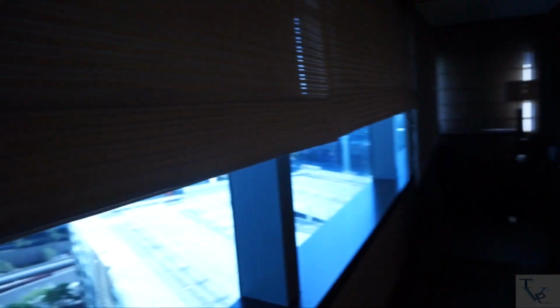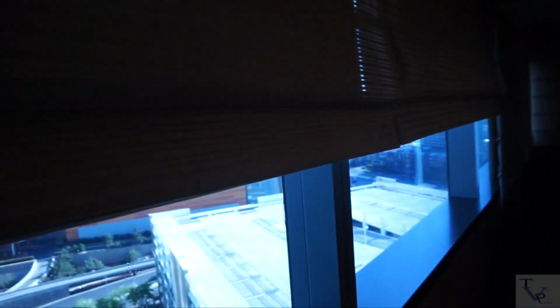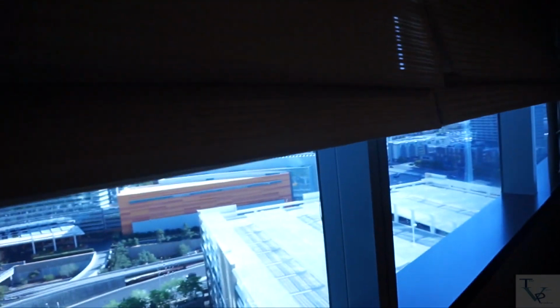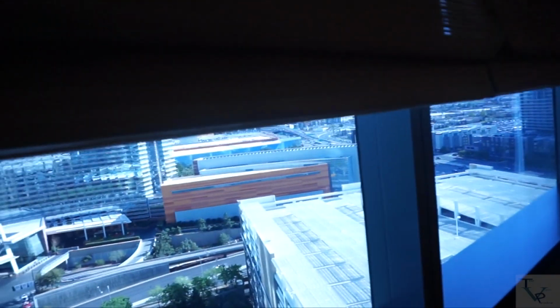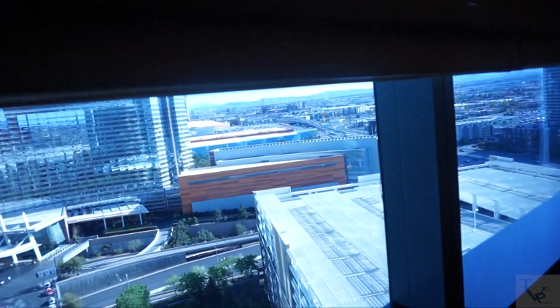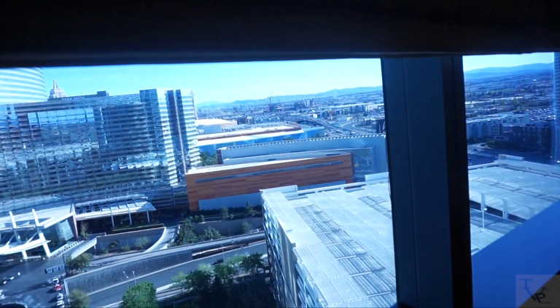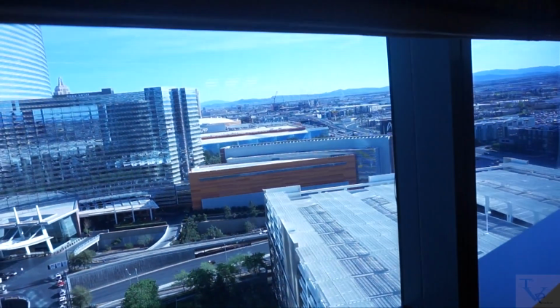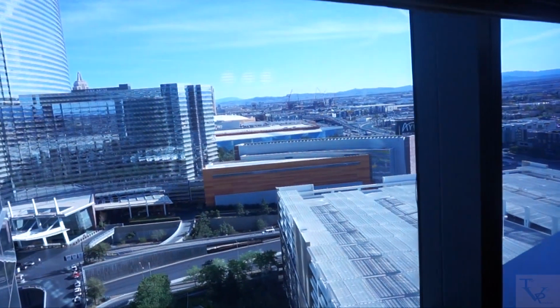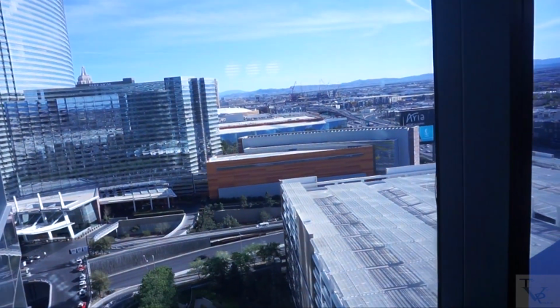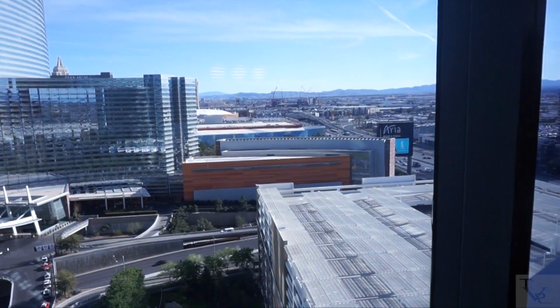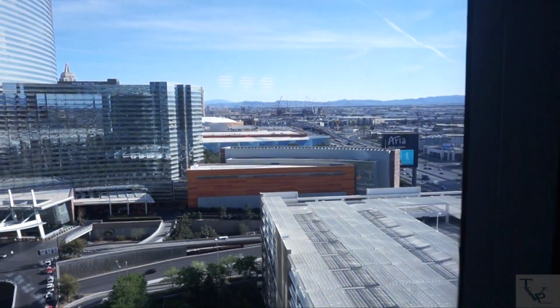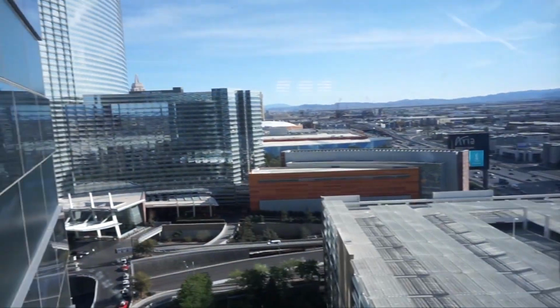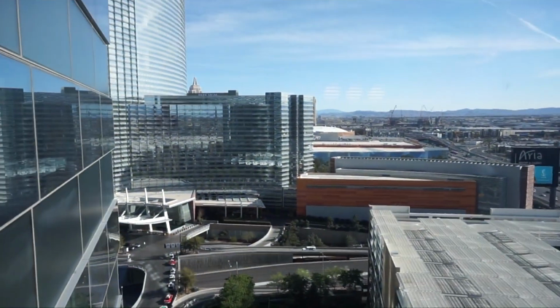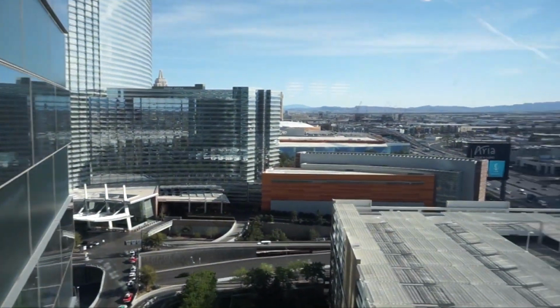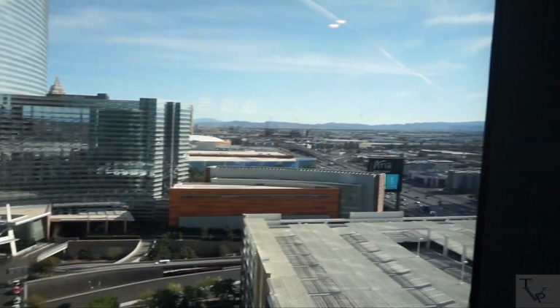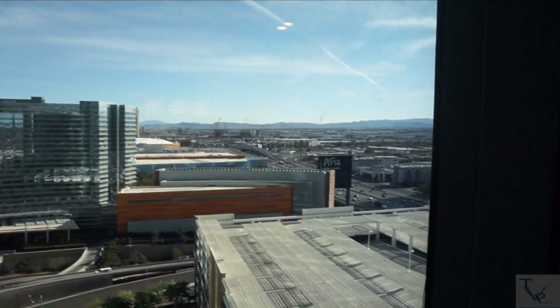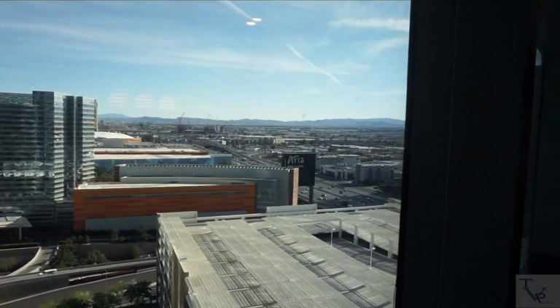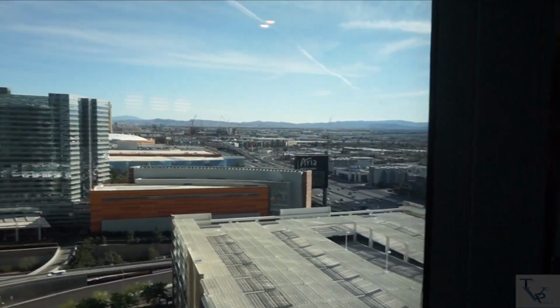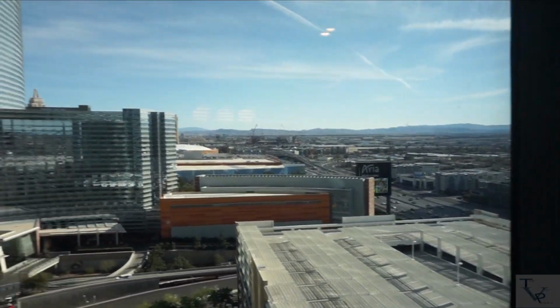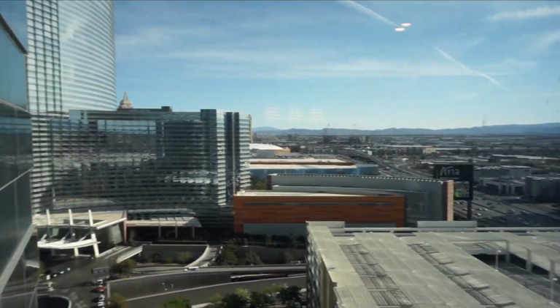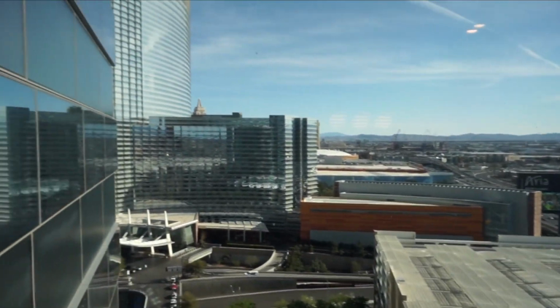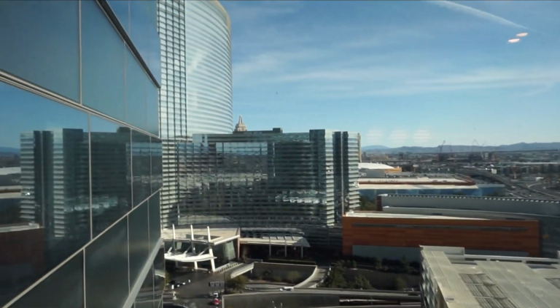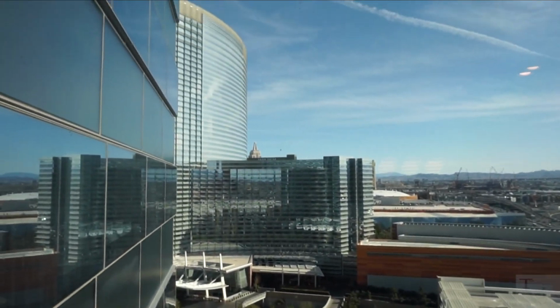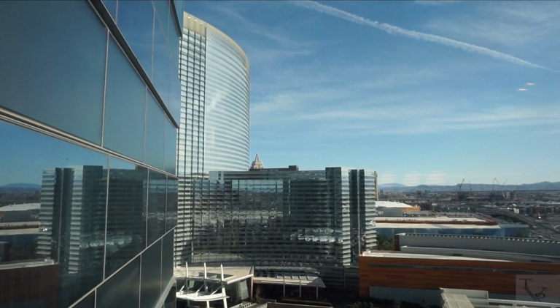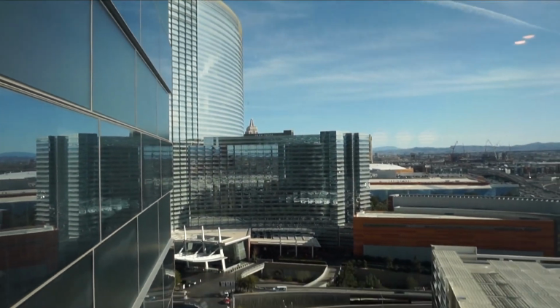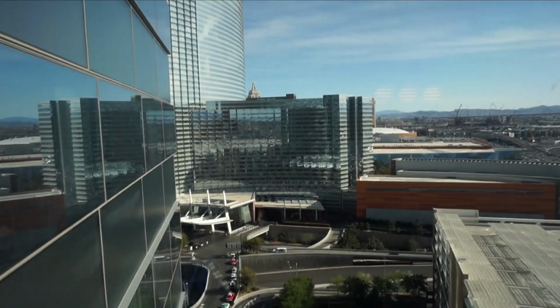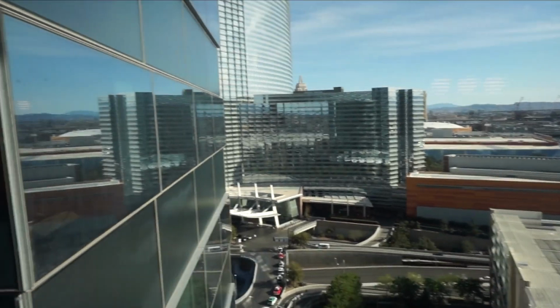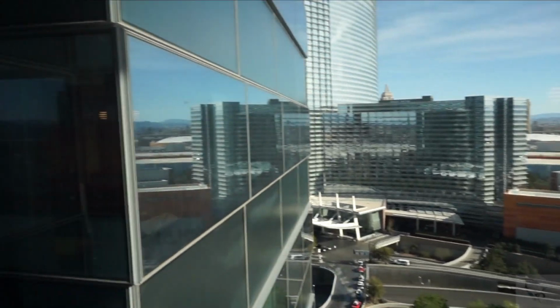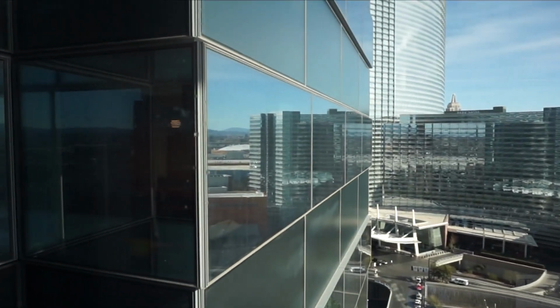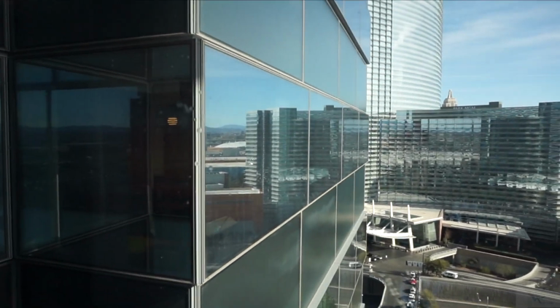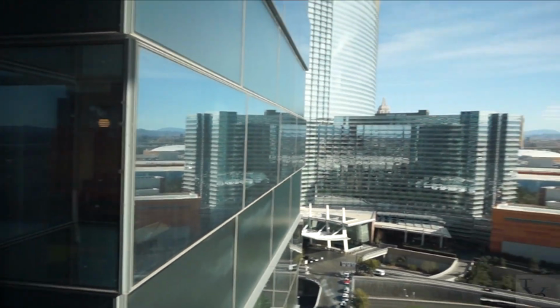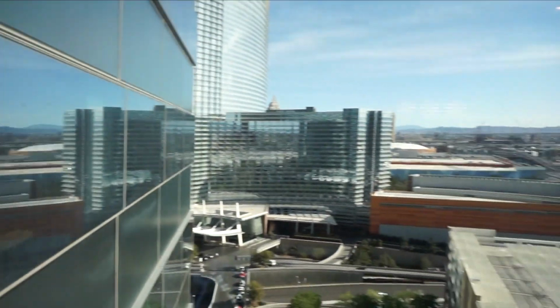Since it's at the corner at the very end of the hallway, you get a very nice view of the city of Vegas. You can see Aria over there, and then that's another part of the tower of the hotel.